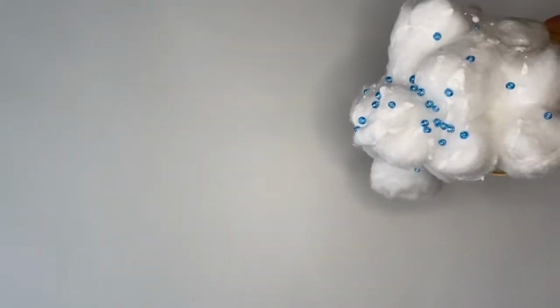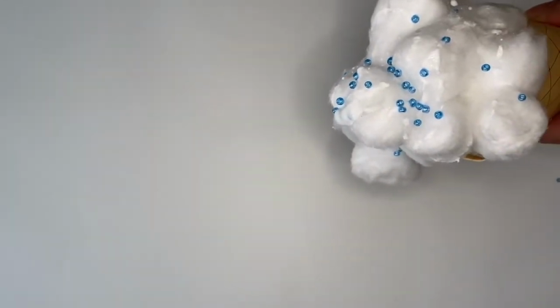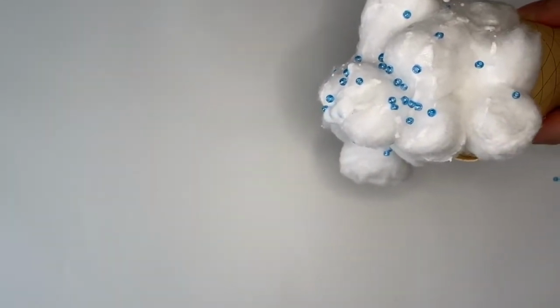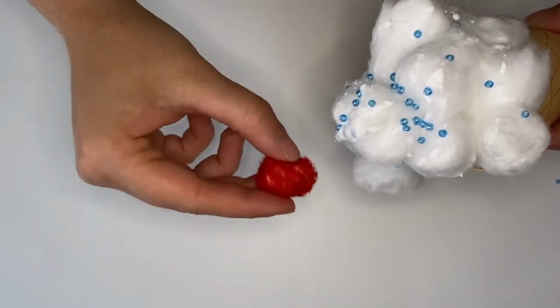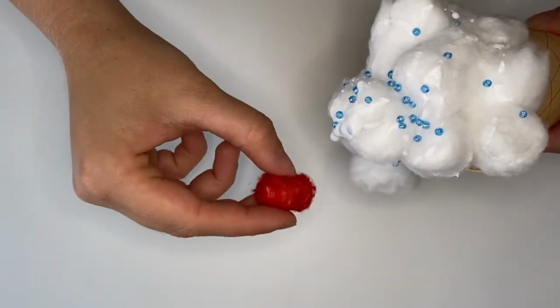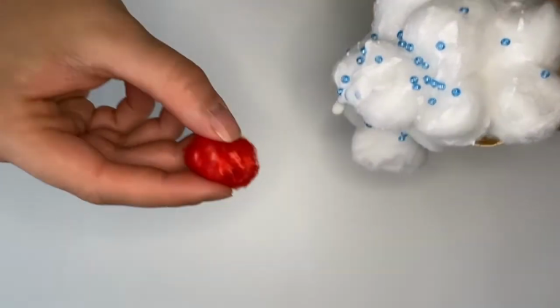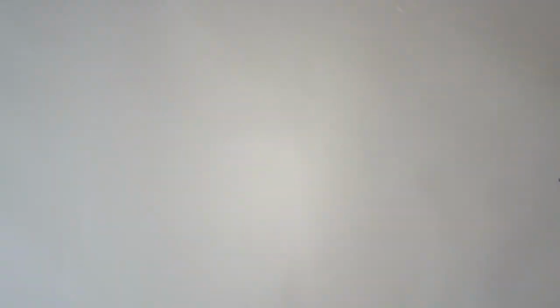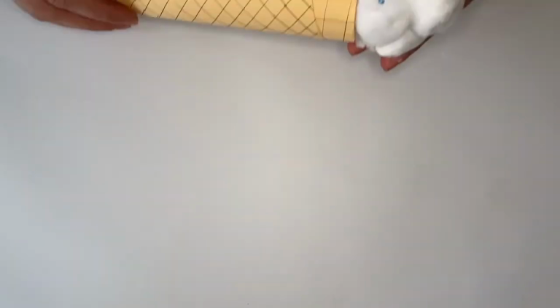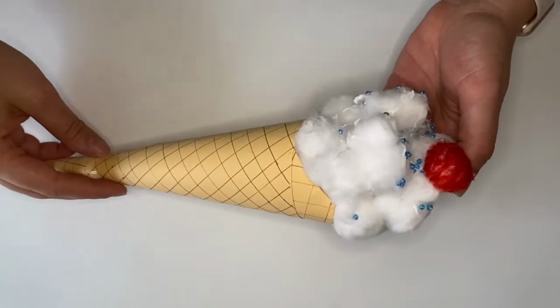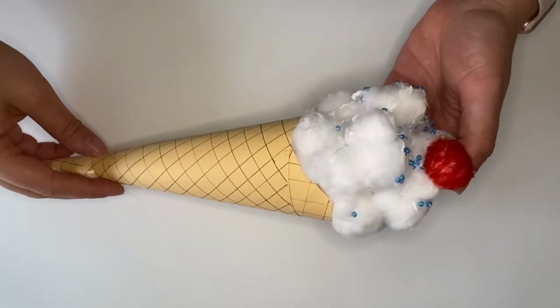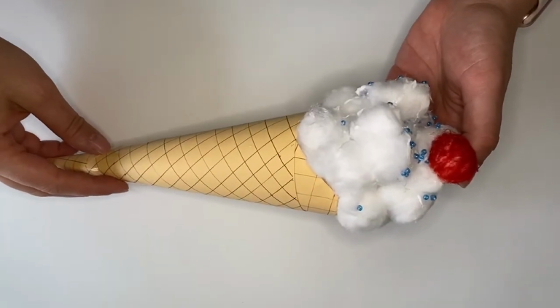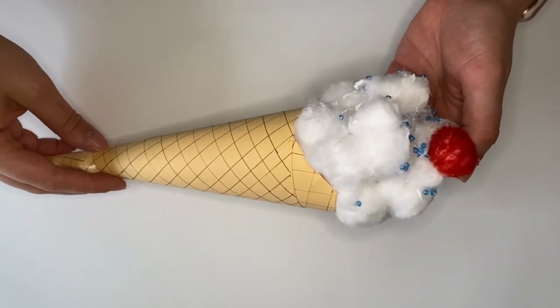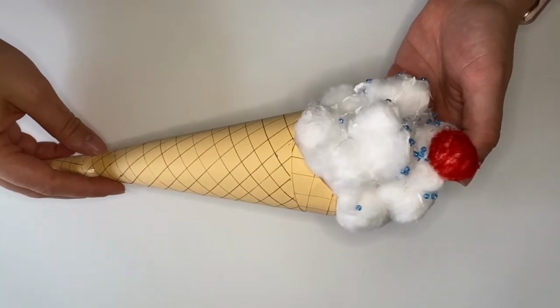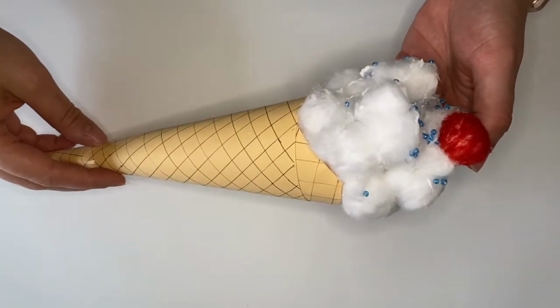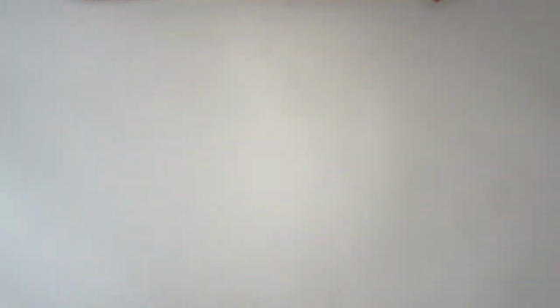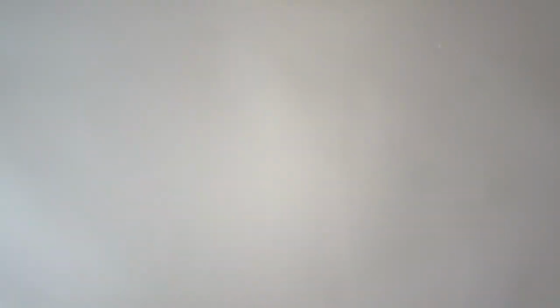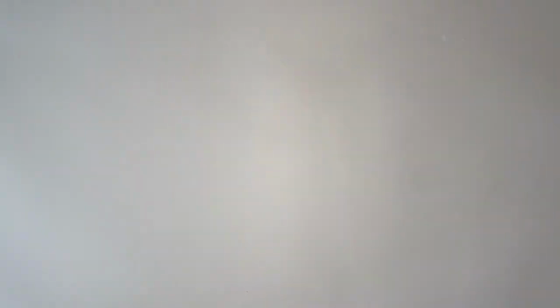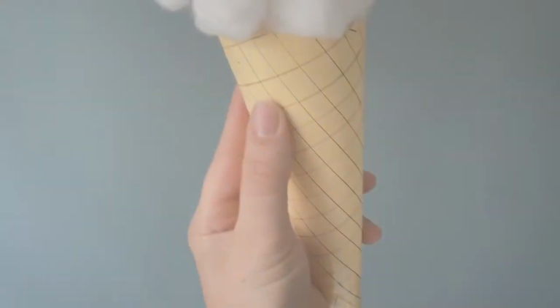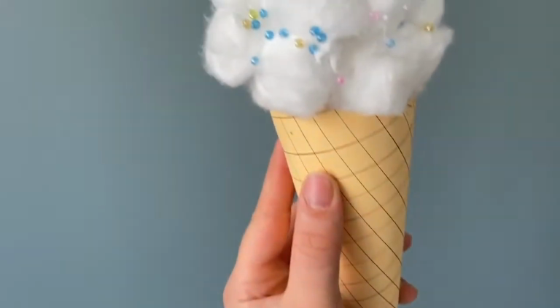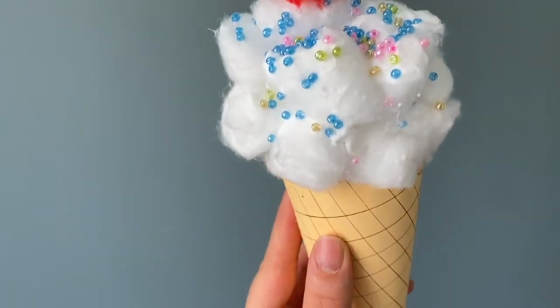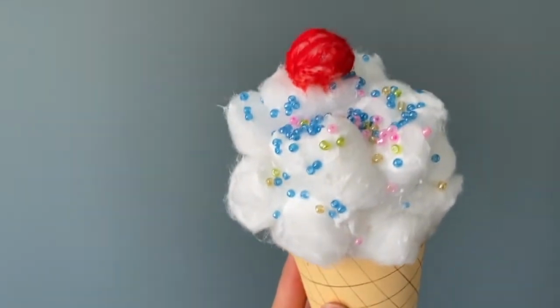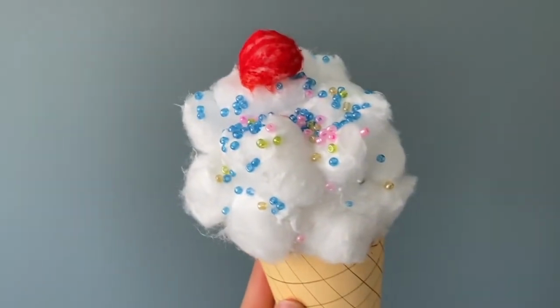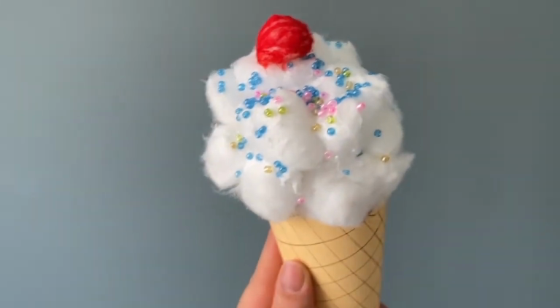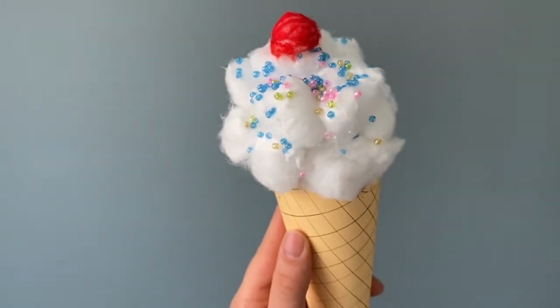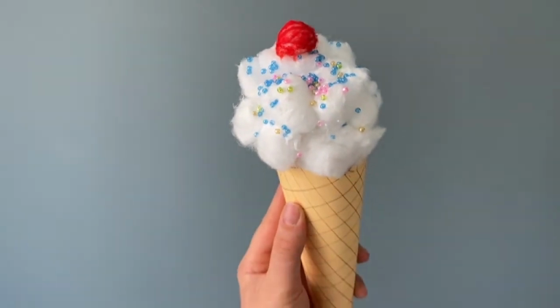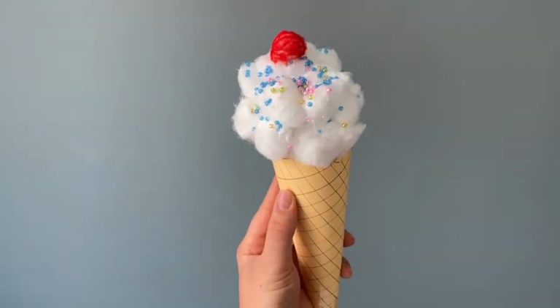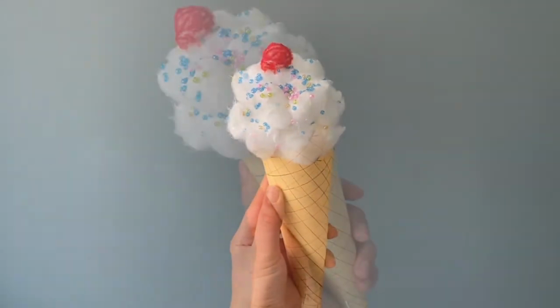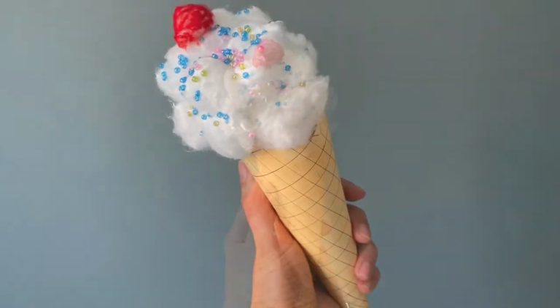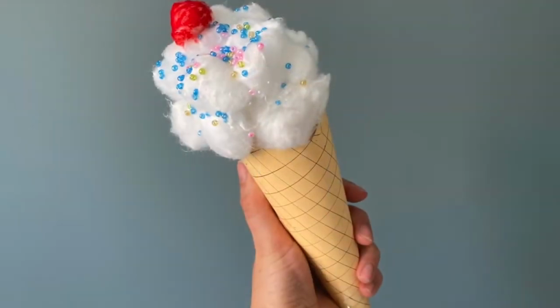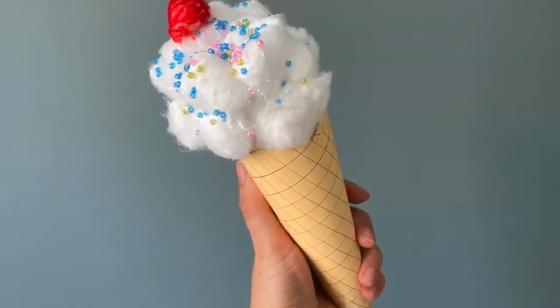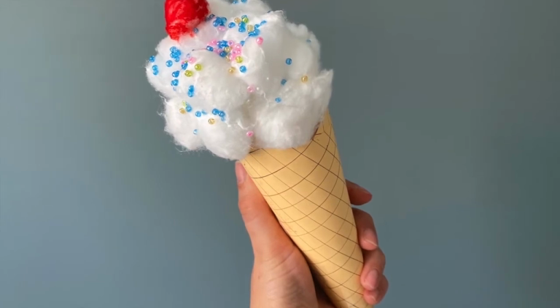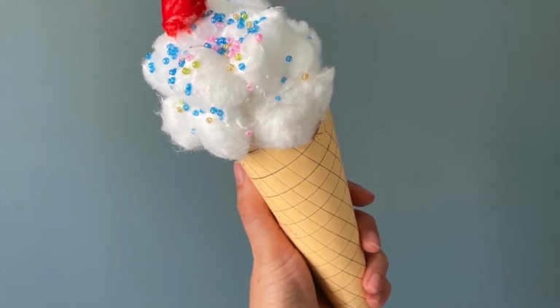When you're ready, take your pom-pom, add a big blob of PVA glue to the top and stick it right on your ice cream cone. Spend some time making your cone as exciting as you like. And there we go! I hope you enjoy making this summer craft!